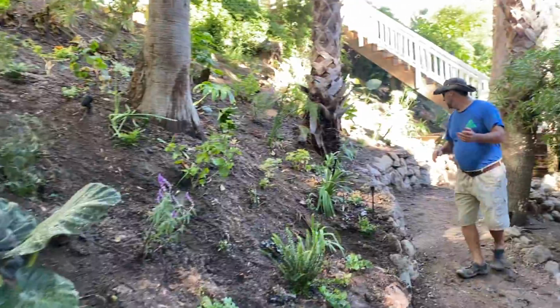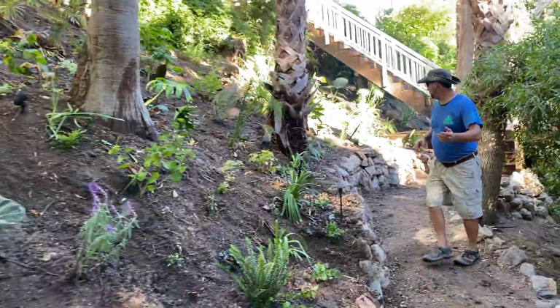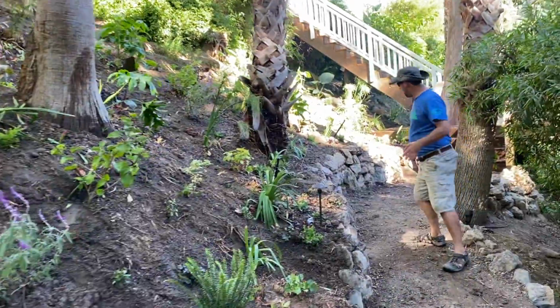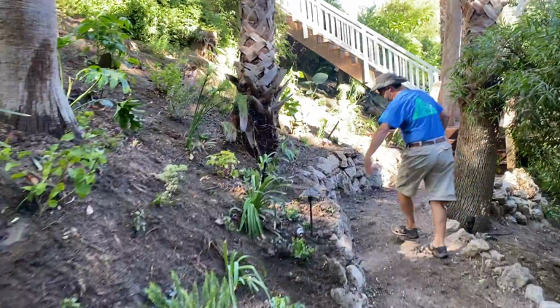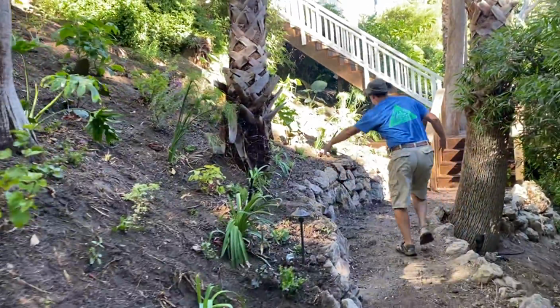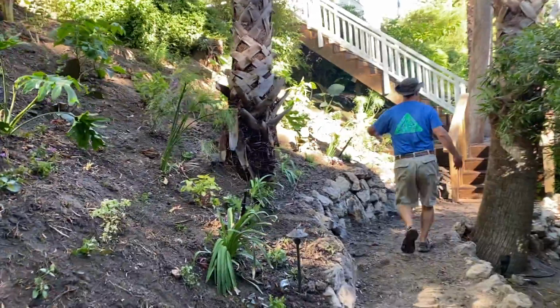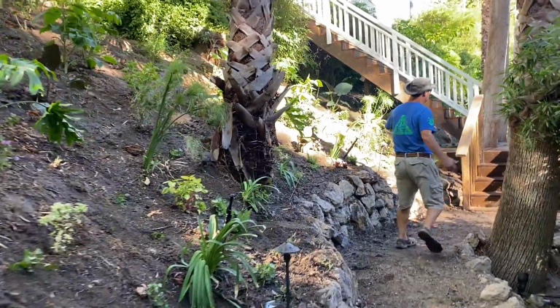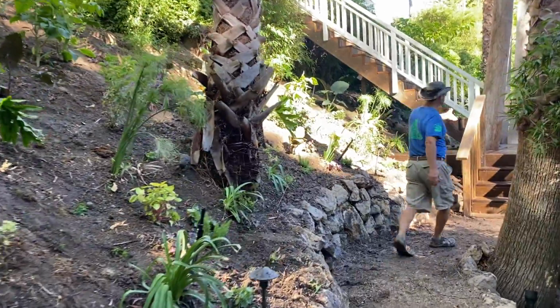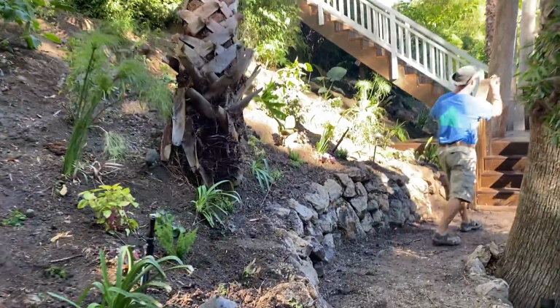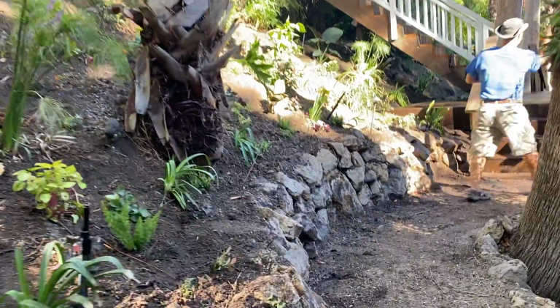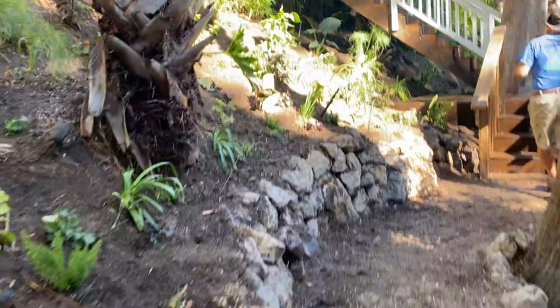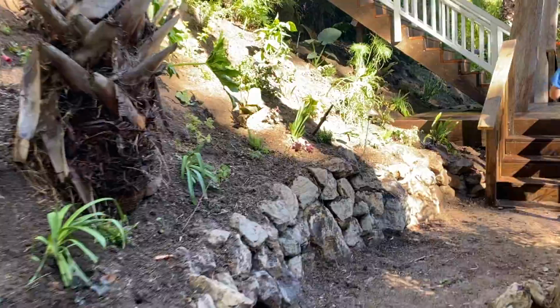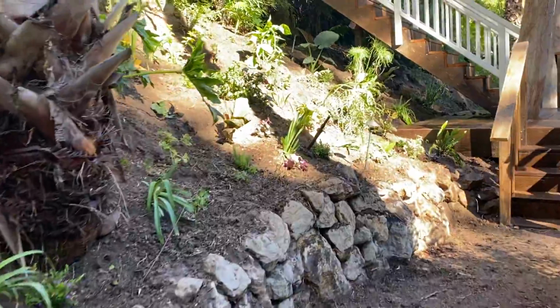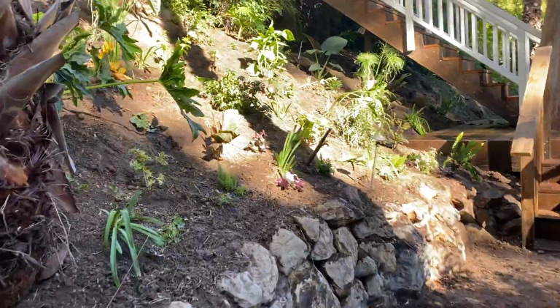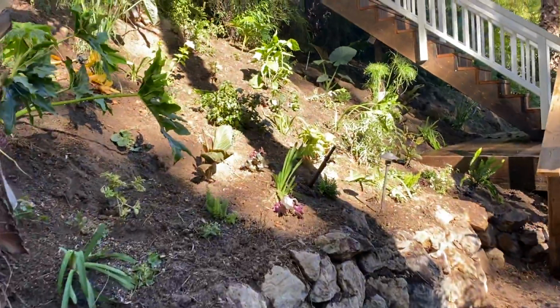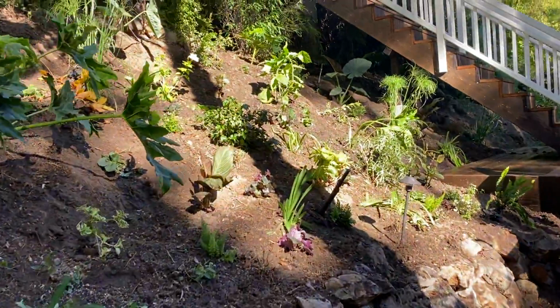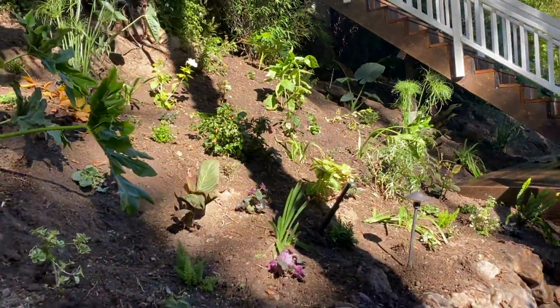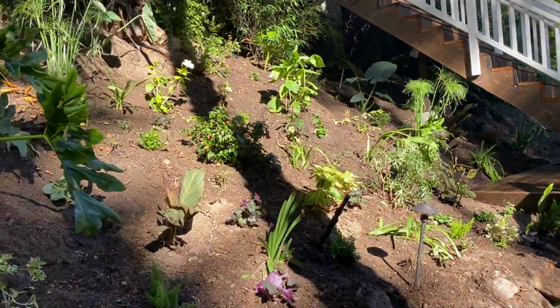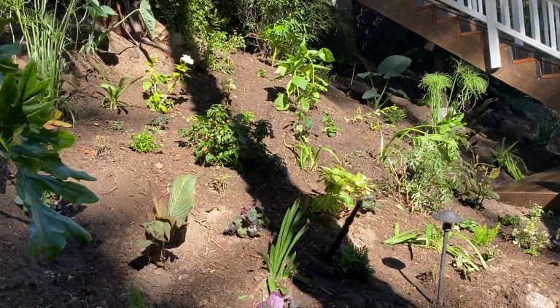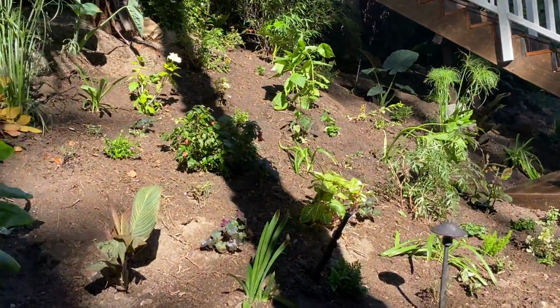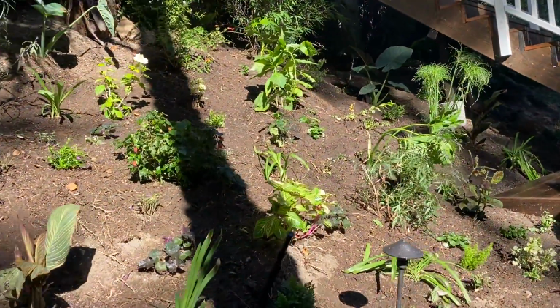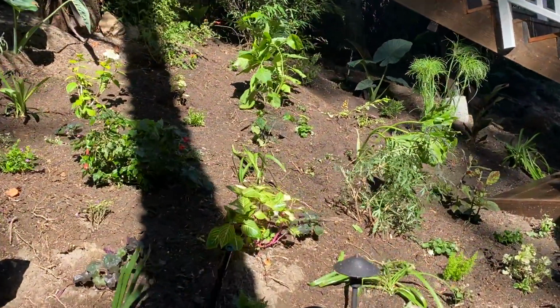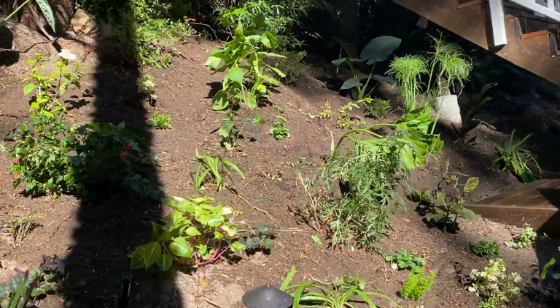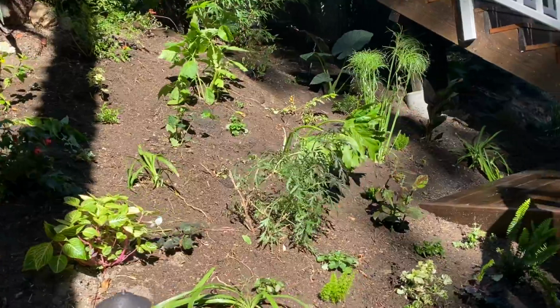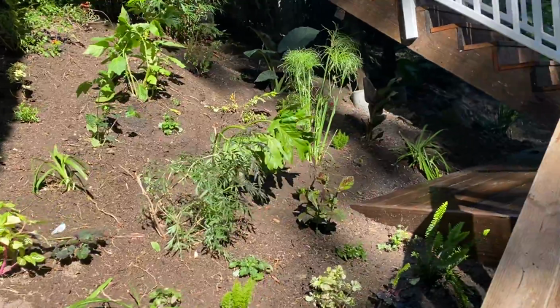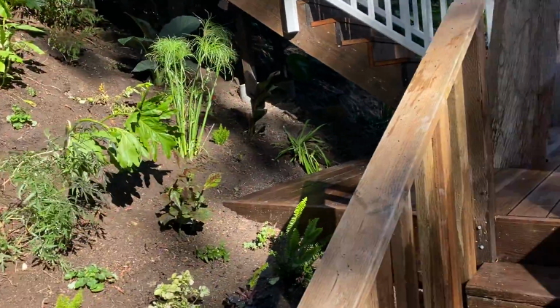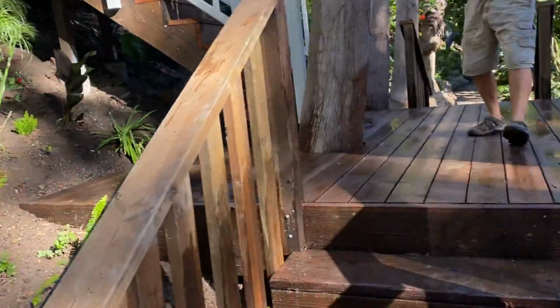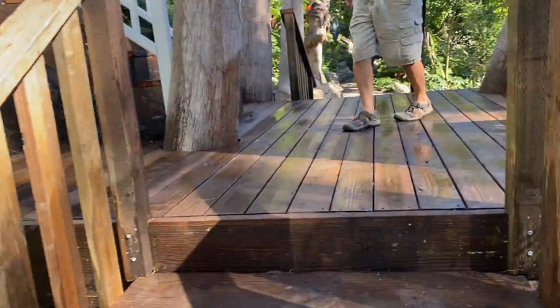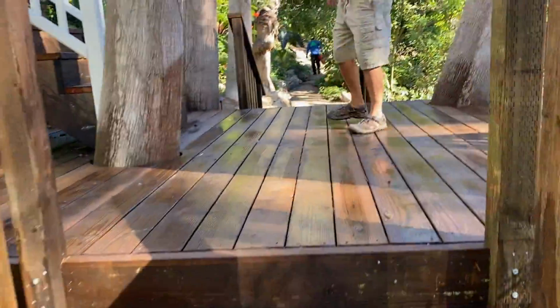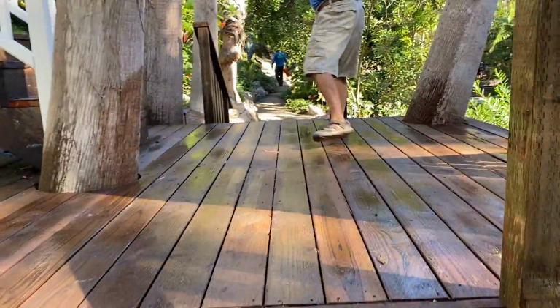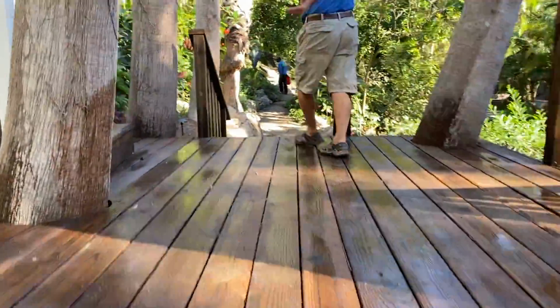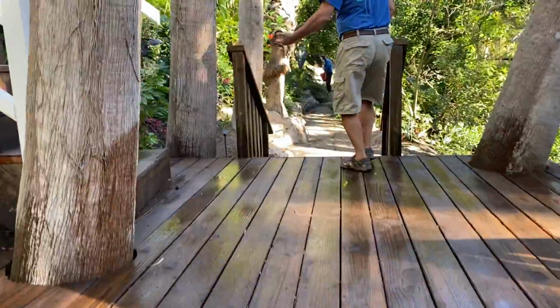As you can see, our wall gets a little bigger as we approach the deck here. This is our latest area, but come check out the area that we planted up about eight months ago.